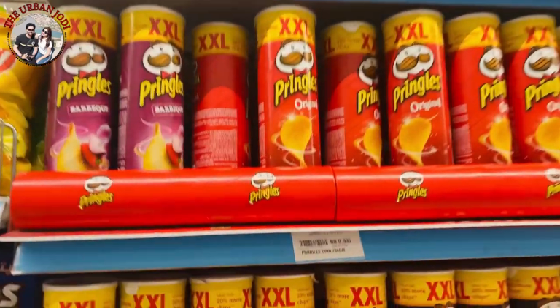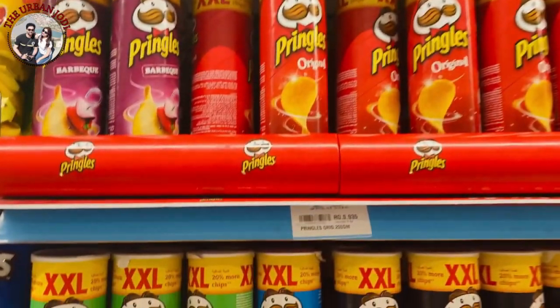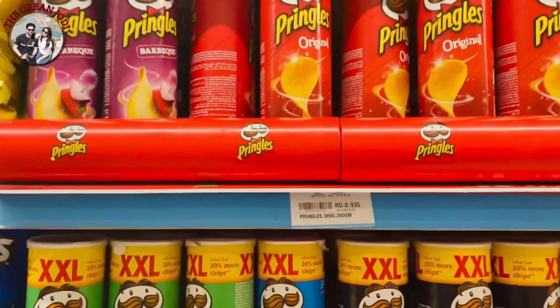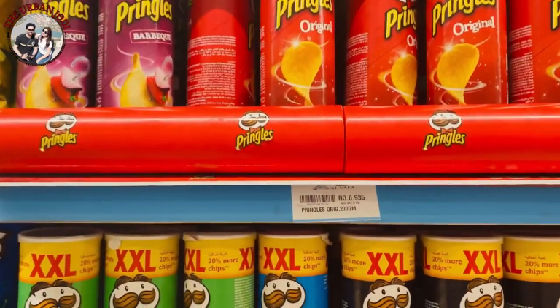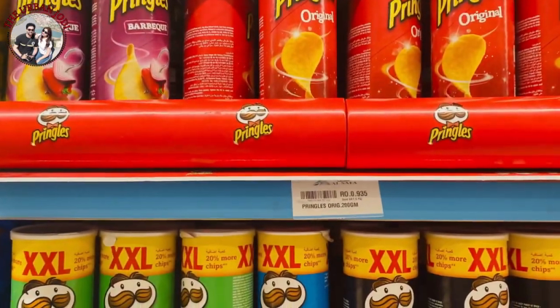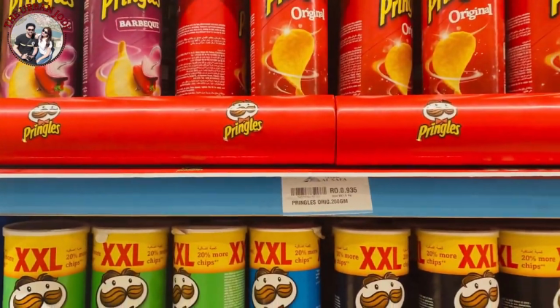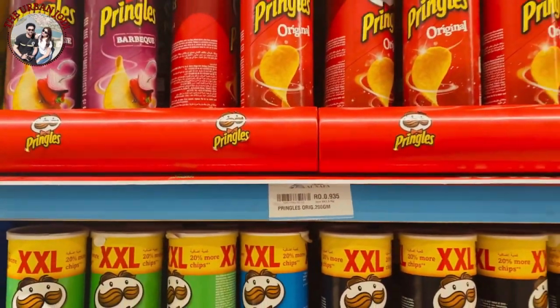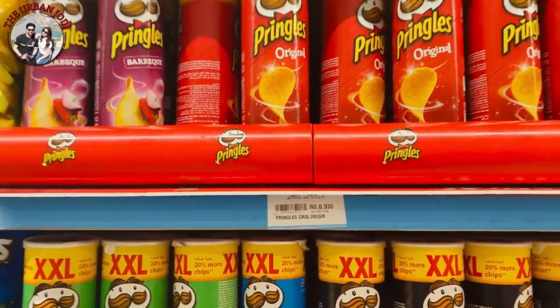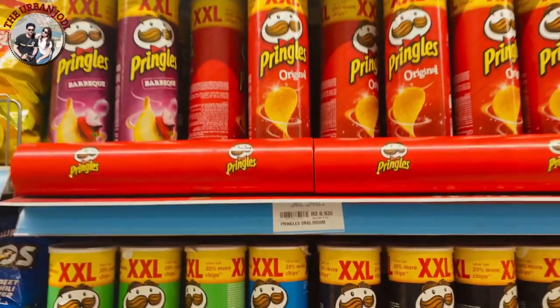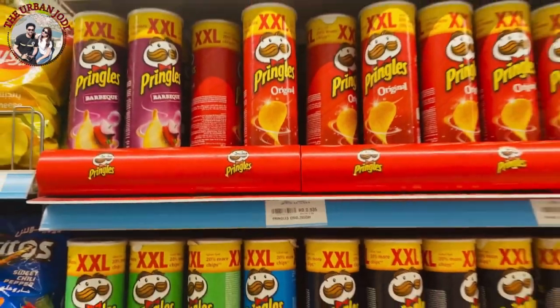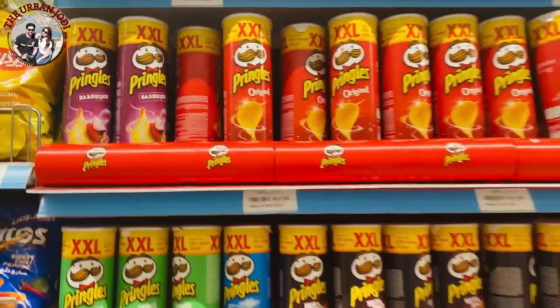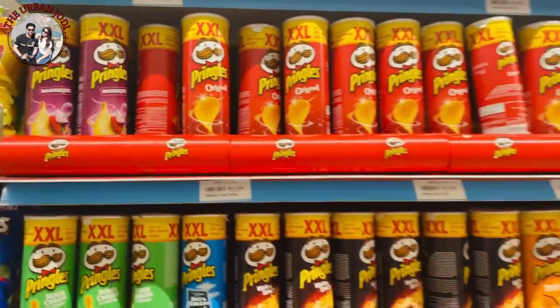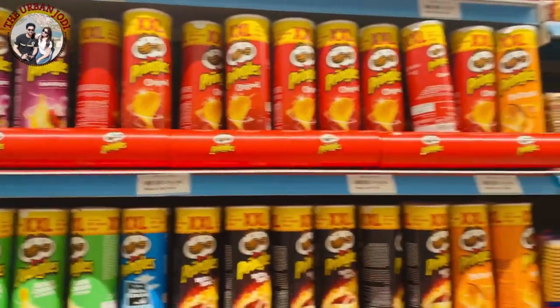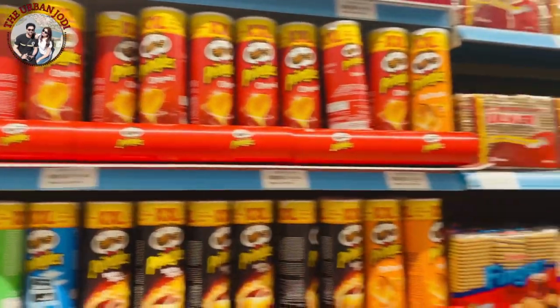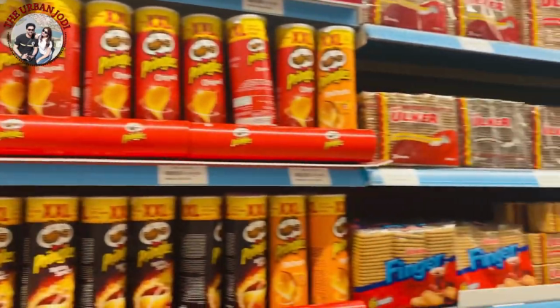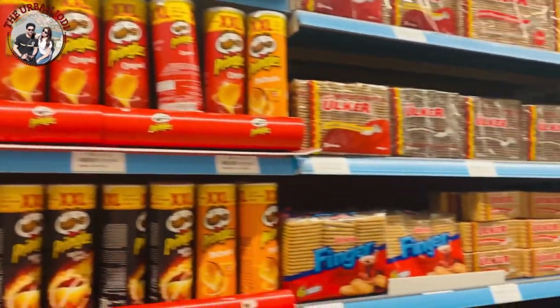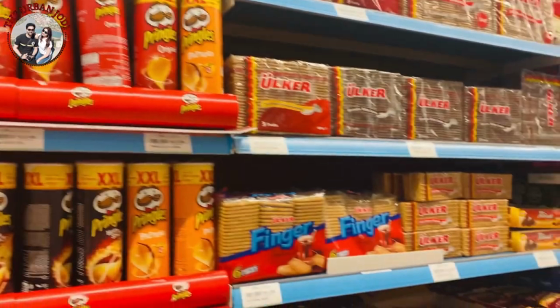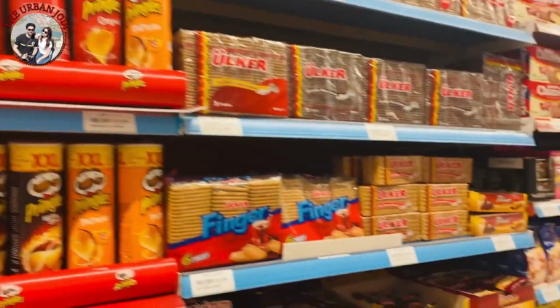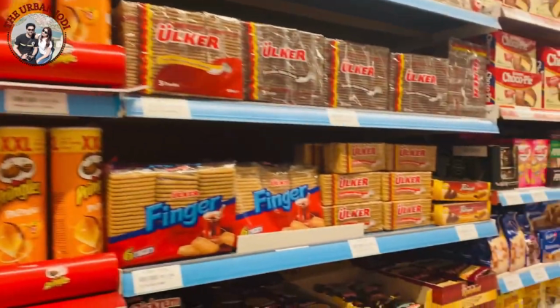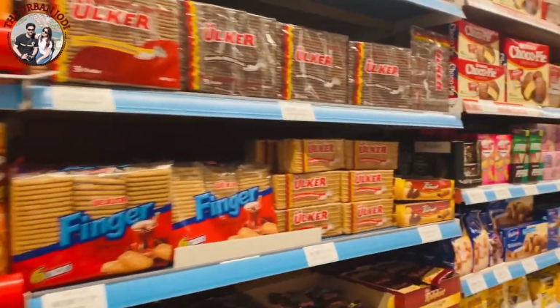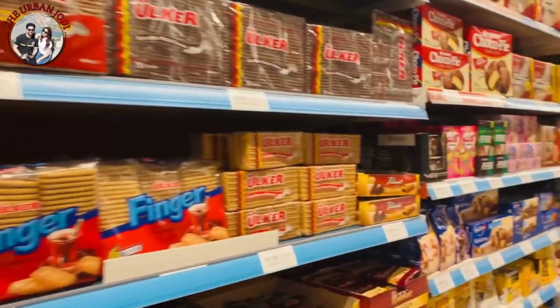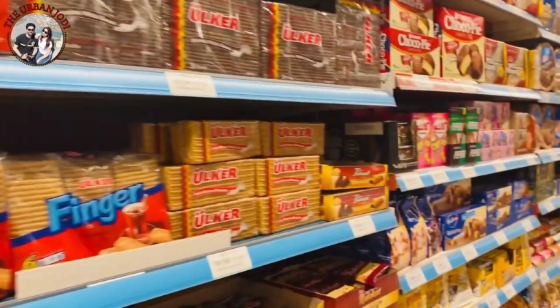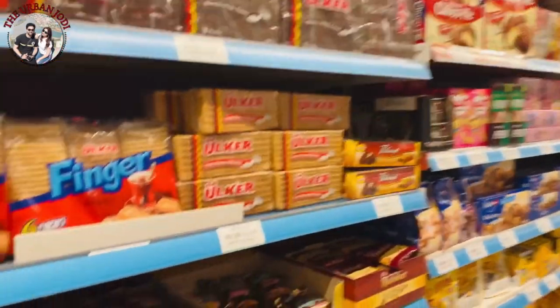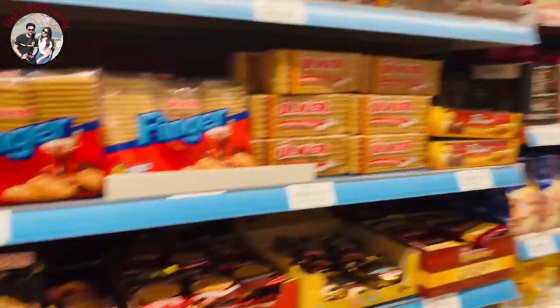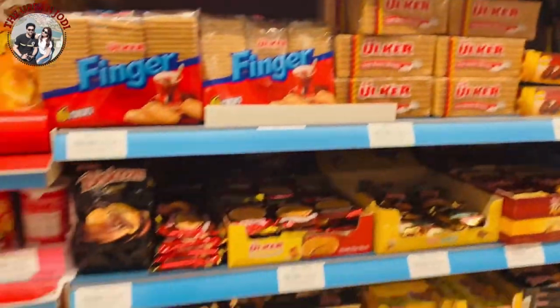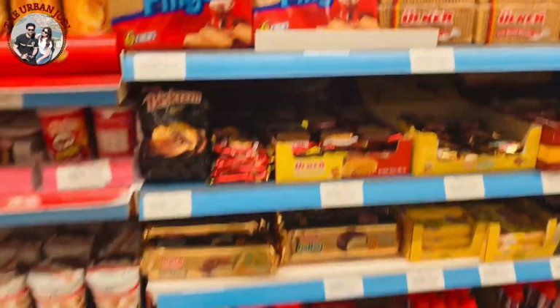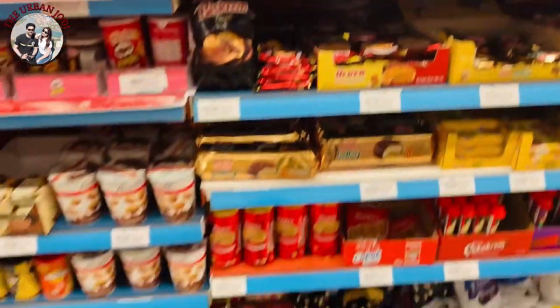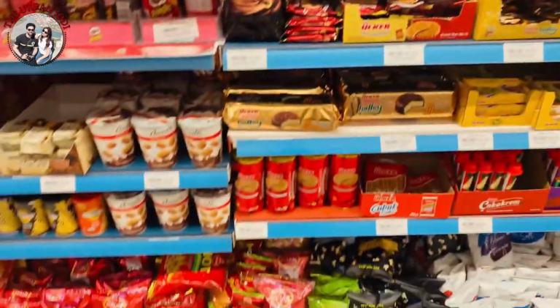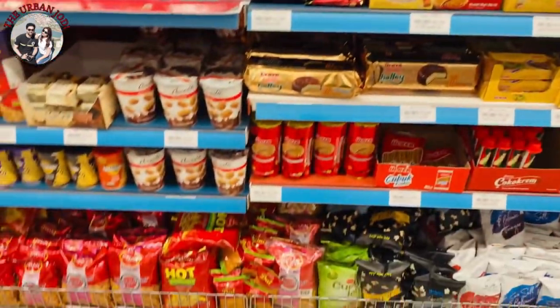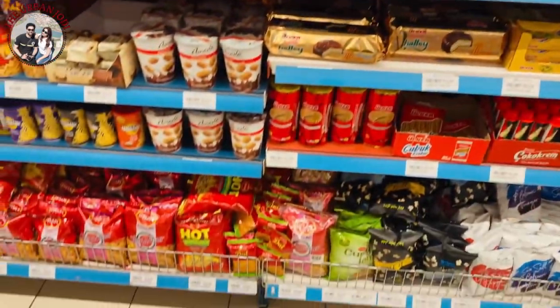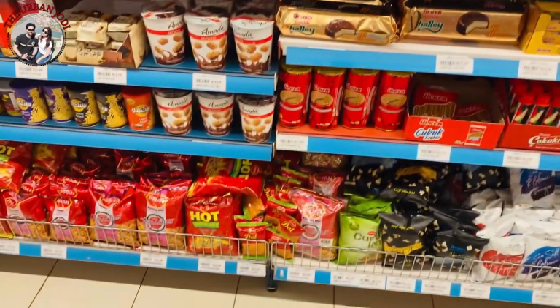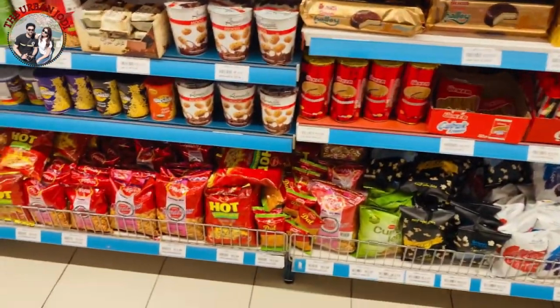Pringles is also famous here. It's 1 rial, which is about 200 rupees for a box. Other than that, you get a lot of chips here in the supermarket.